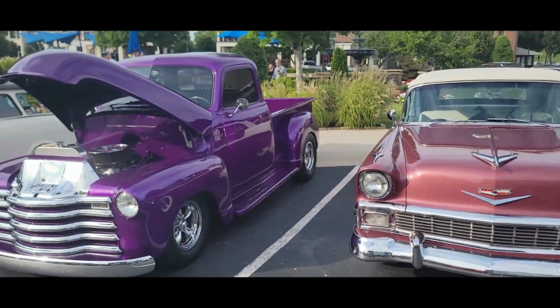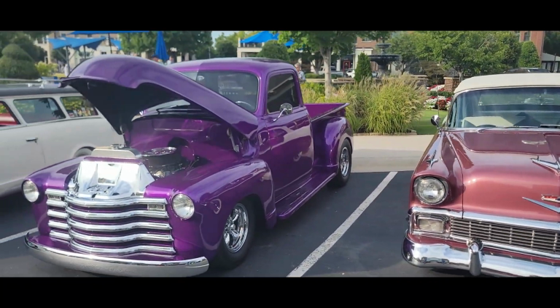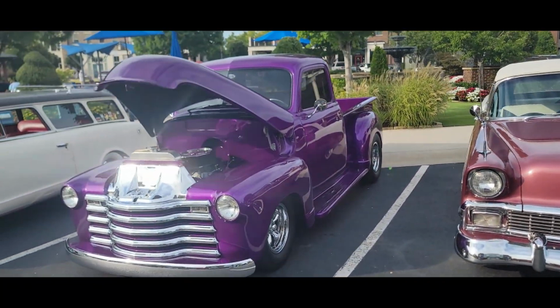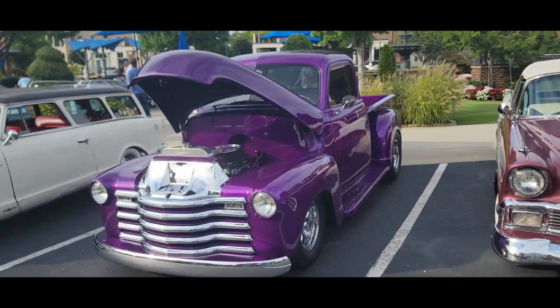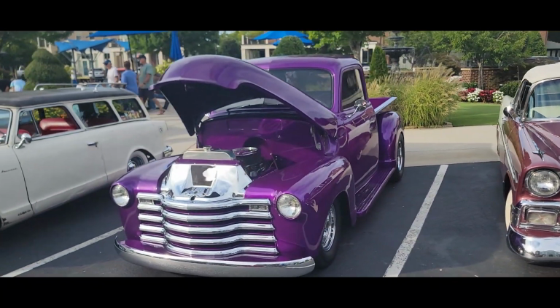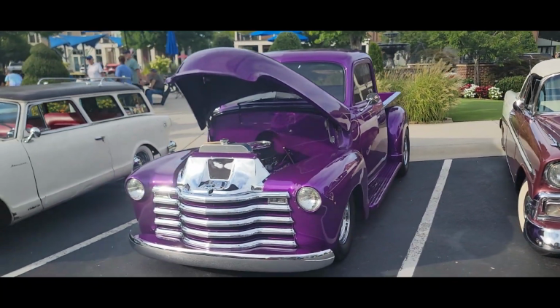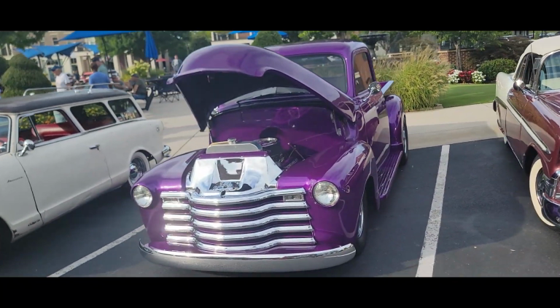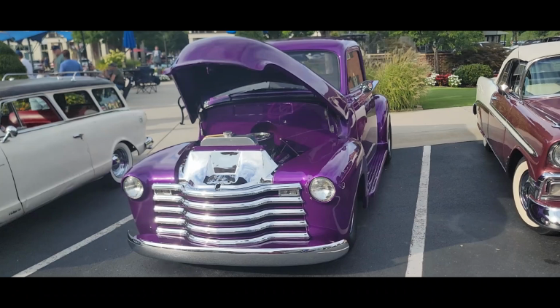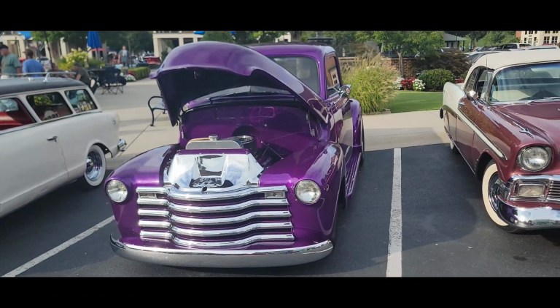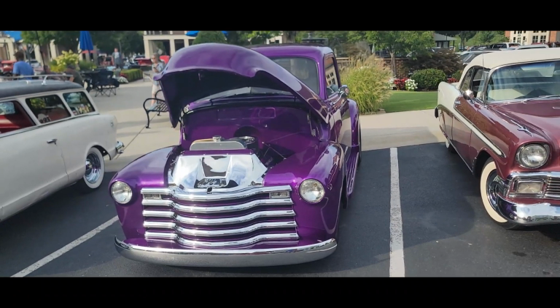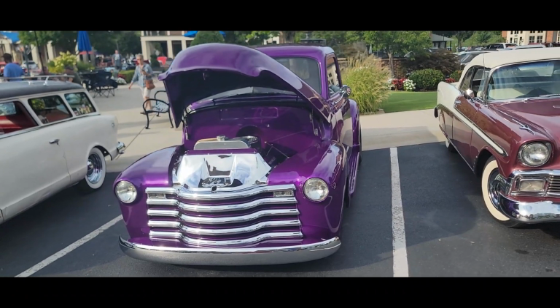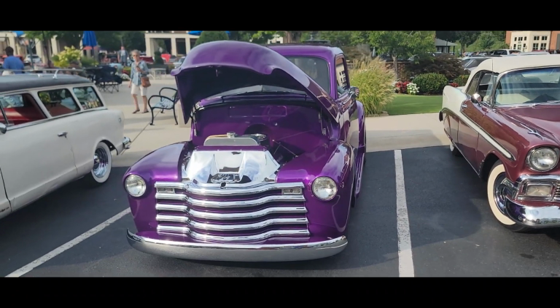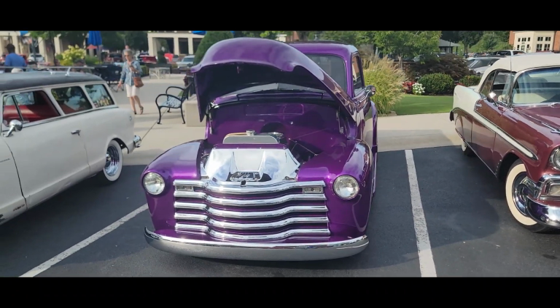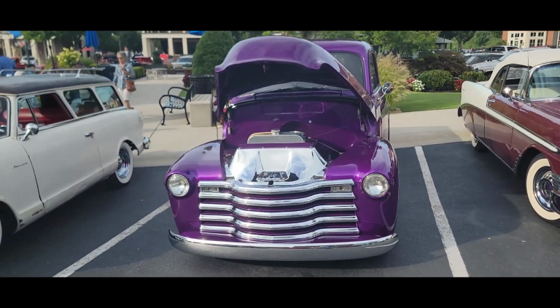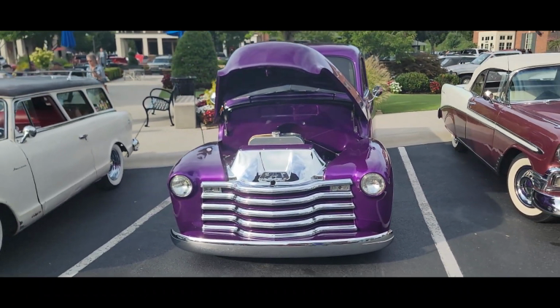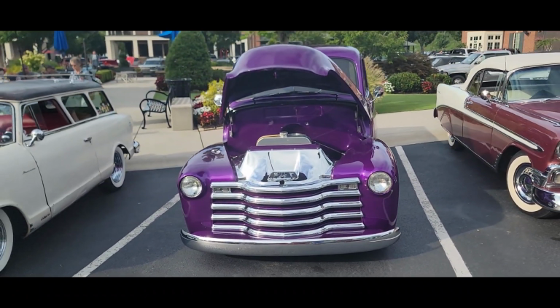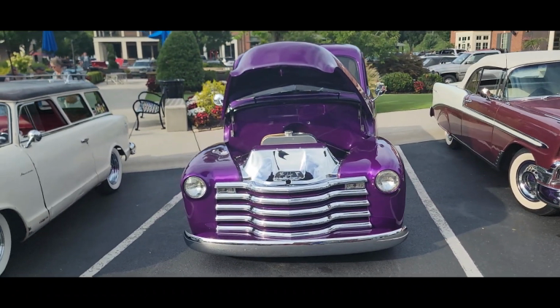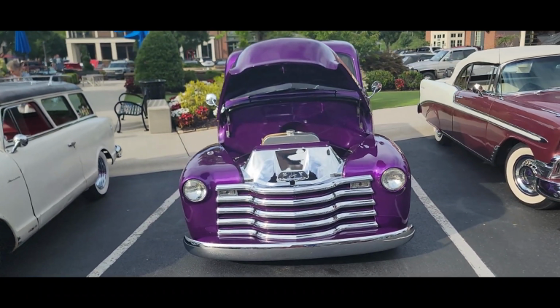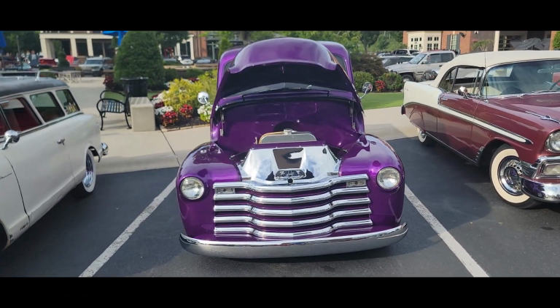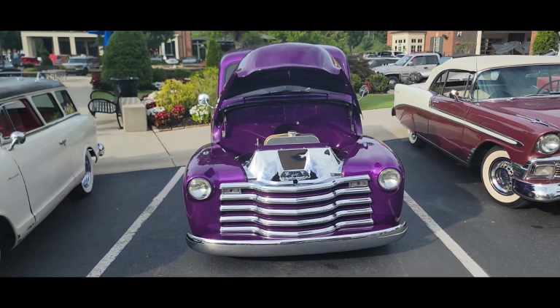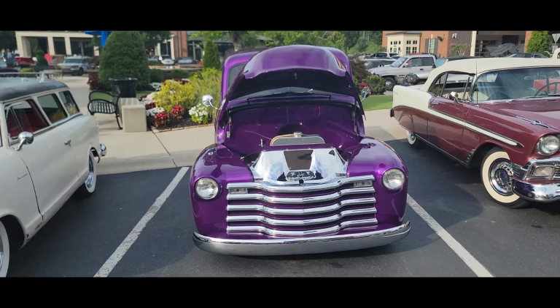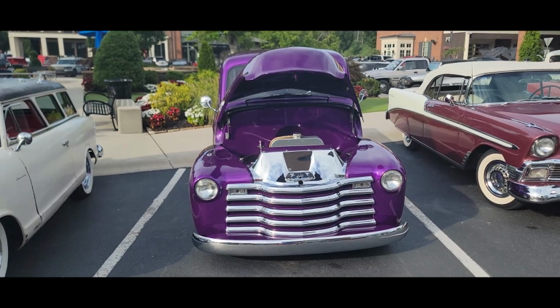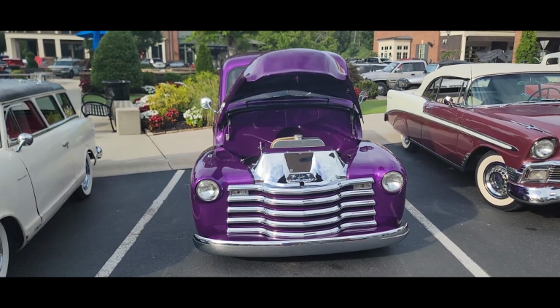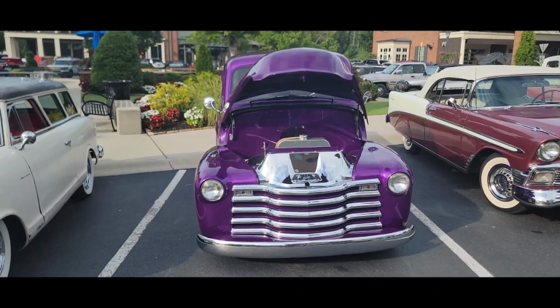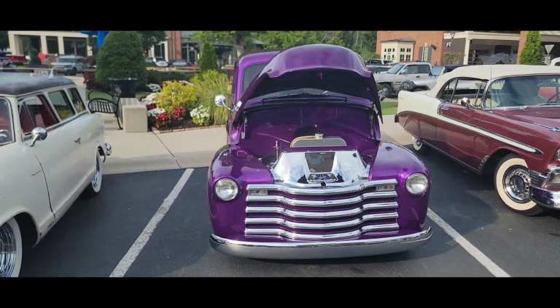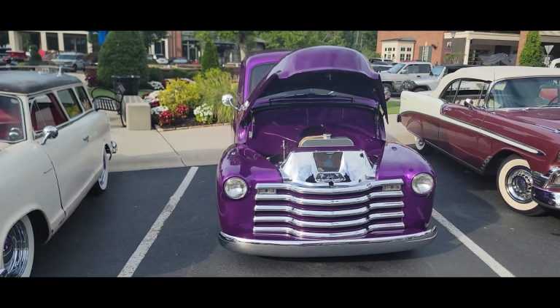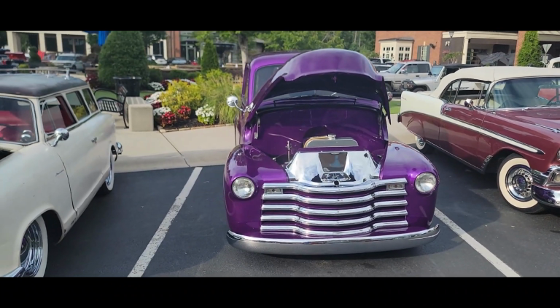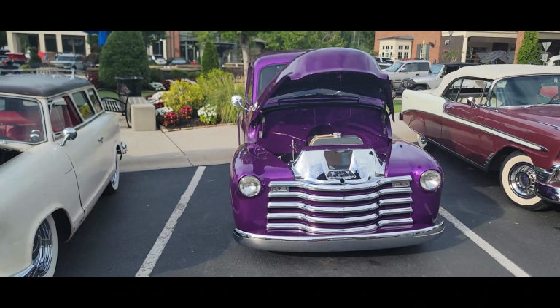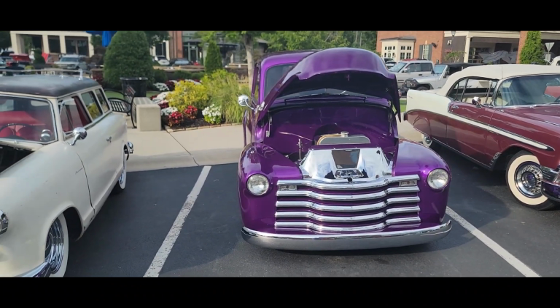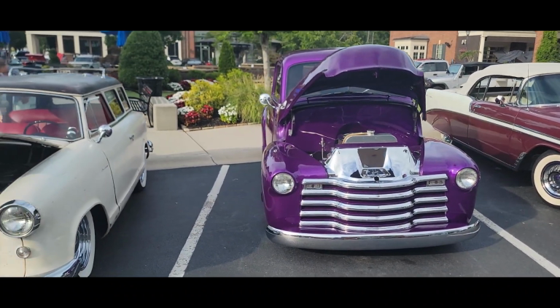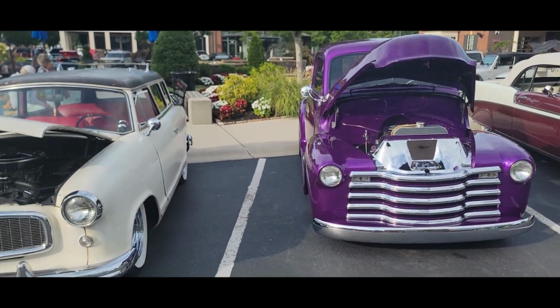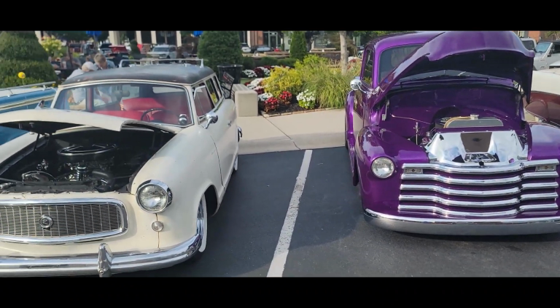This was Hap's truck. His son restored it for another guy, and then Hap got it. And both of those two owners have left us, but at least the truck's still around.